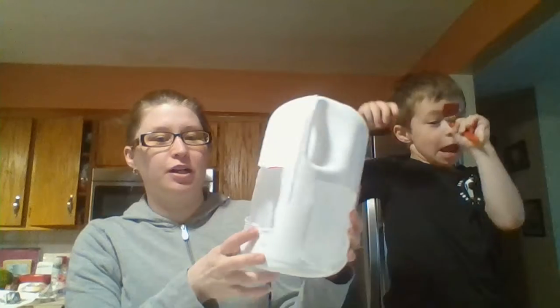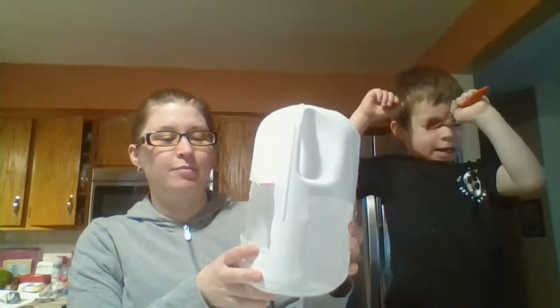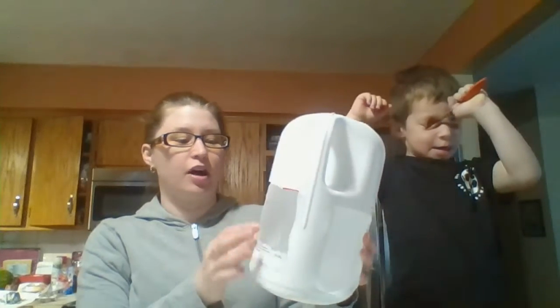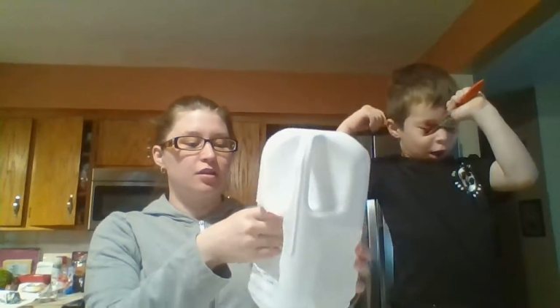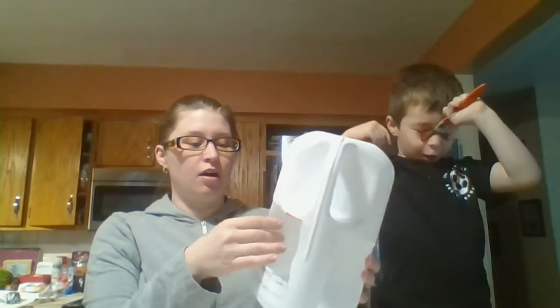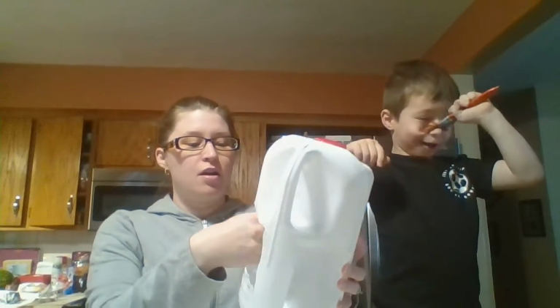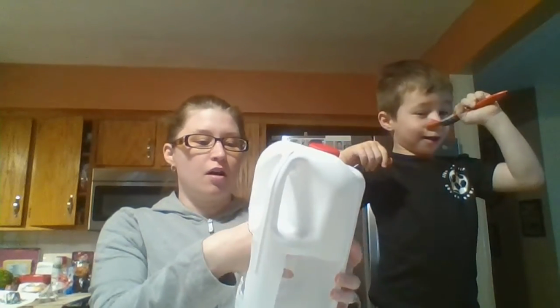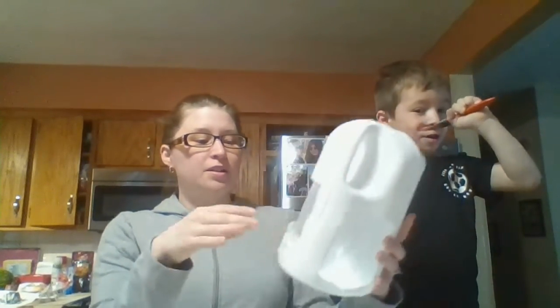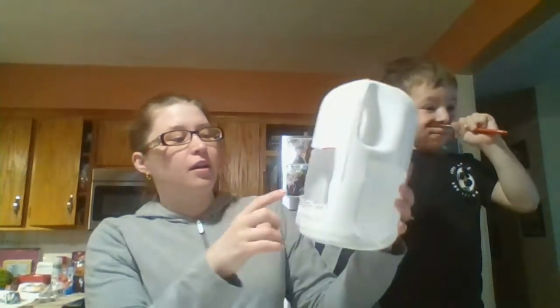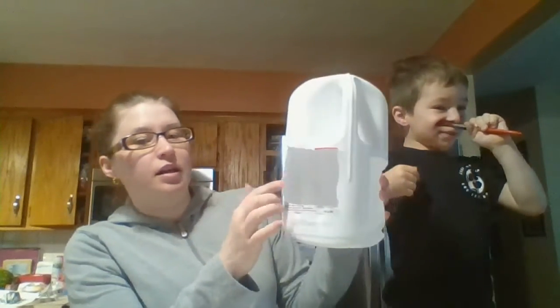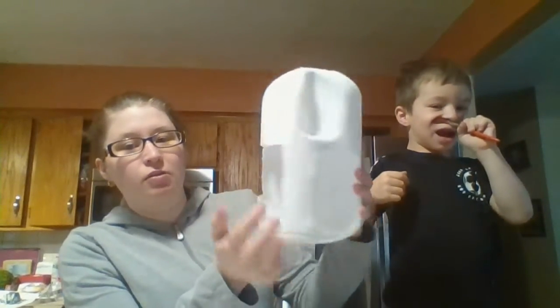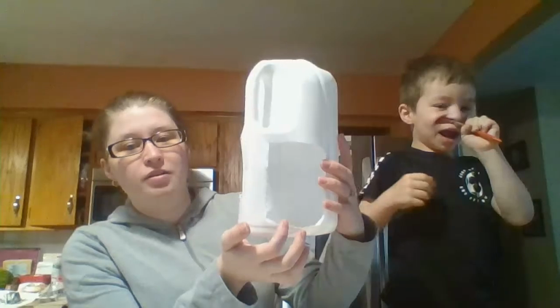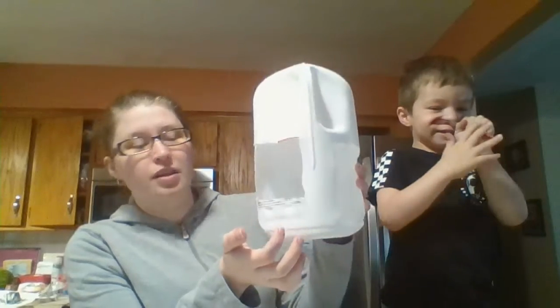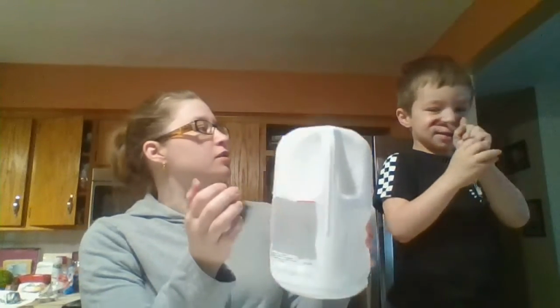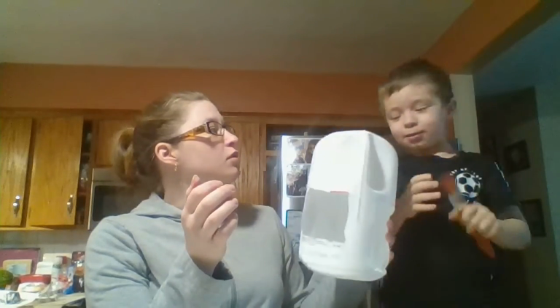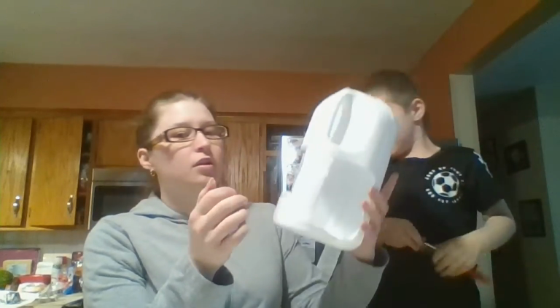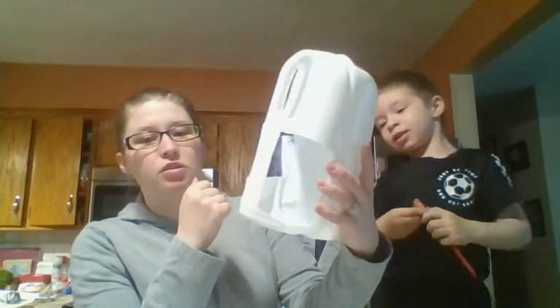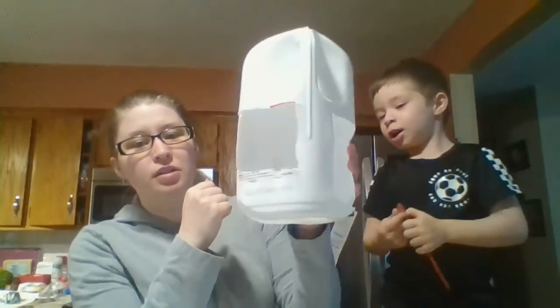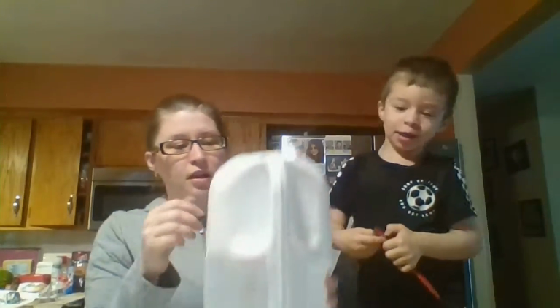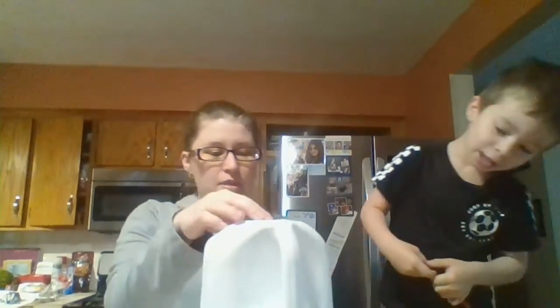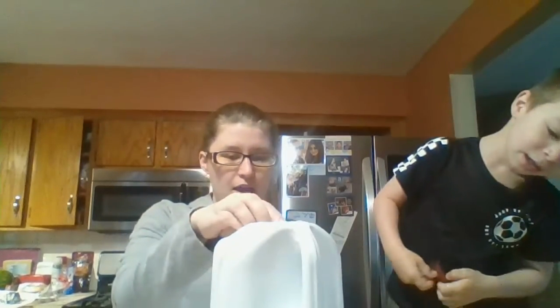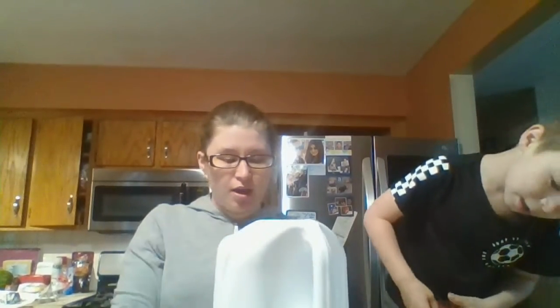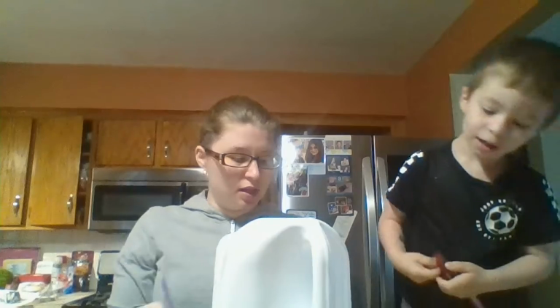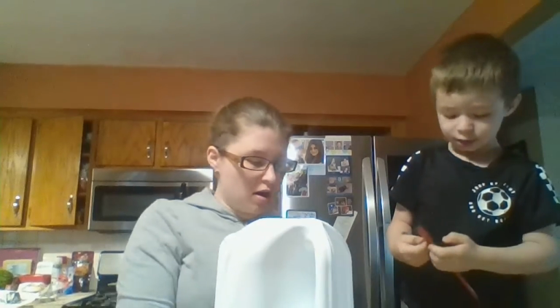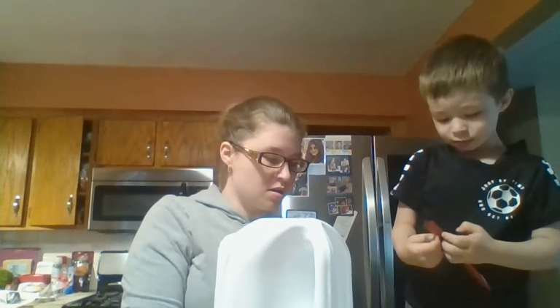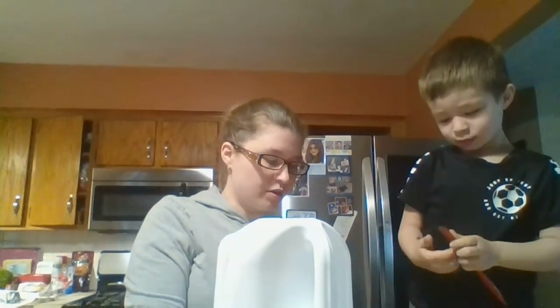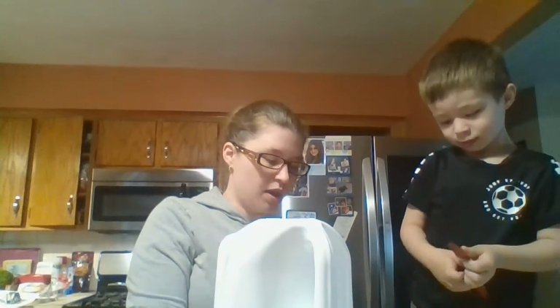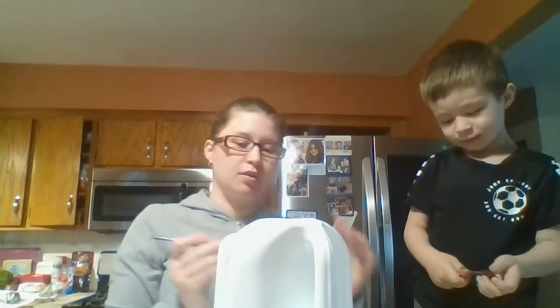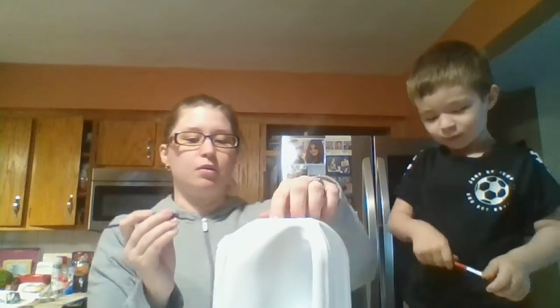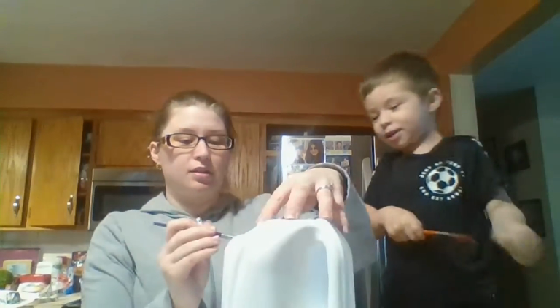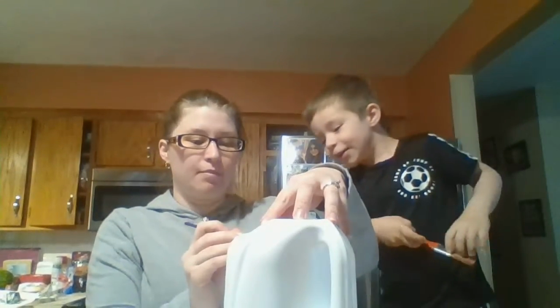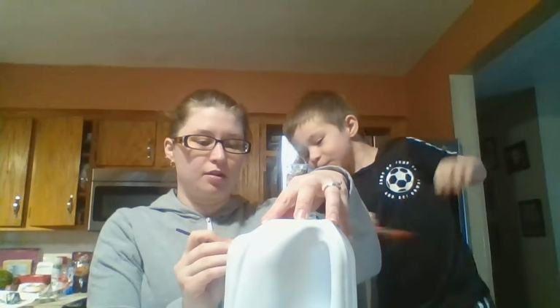I know you guys all have milk jugs. So all we did is I cut two holes in either side, and then me and Cesar are going to paint. I'm going to write his name at the top.